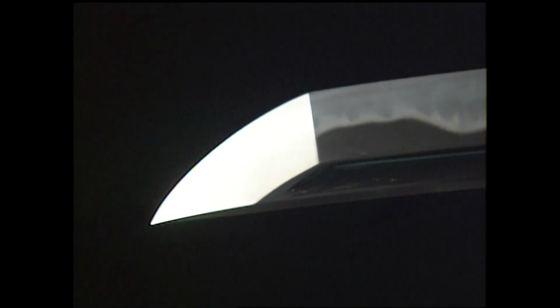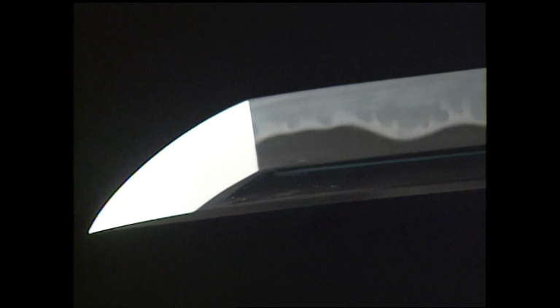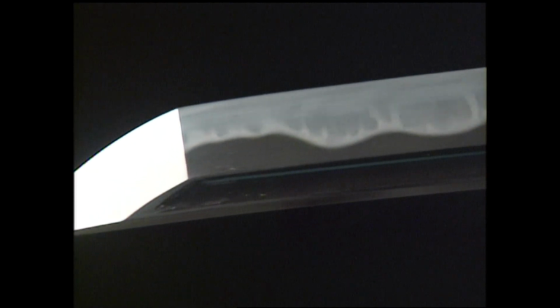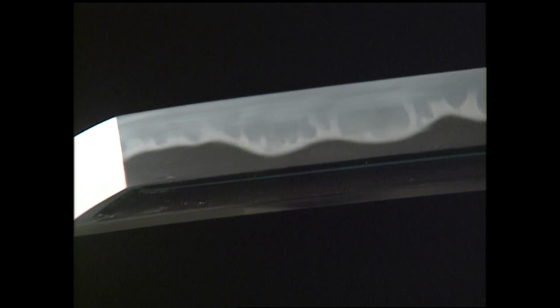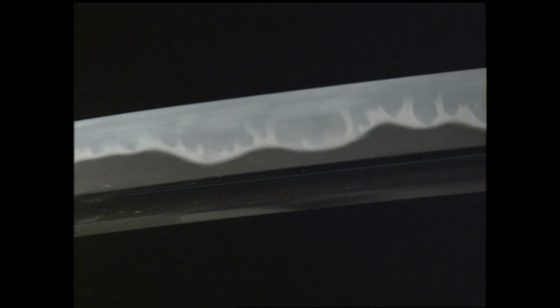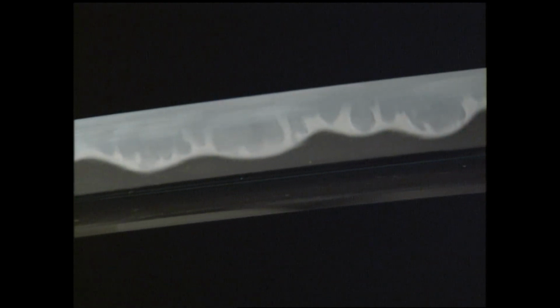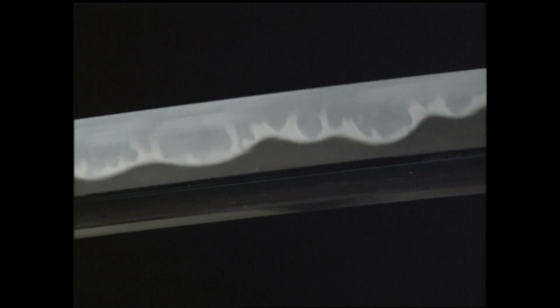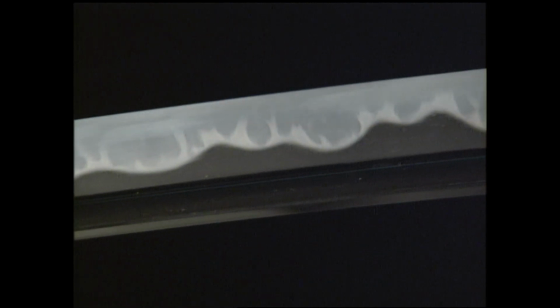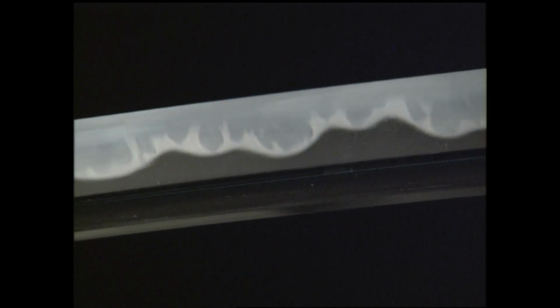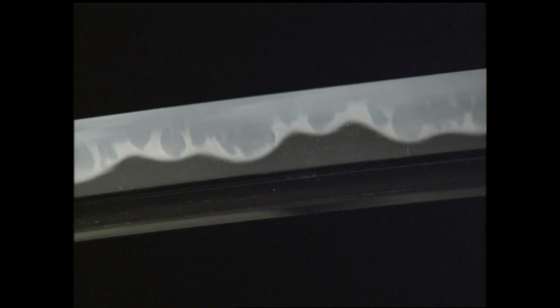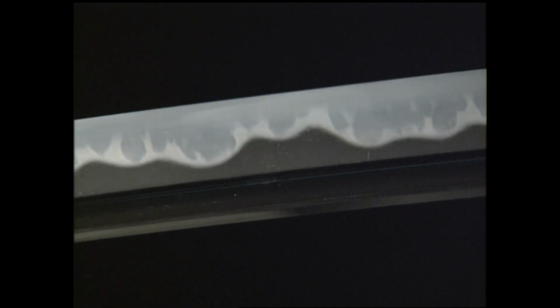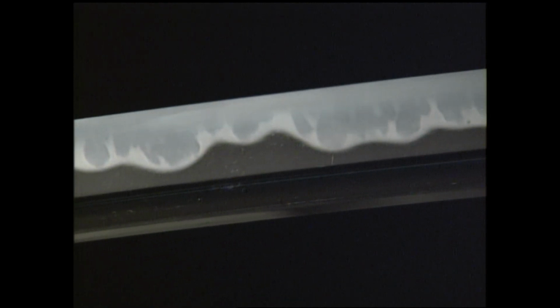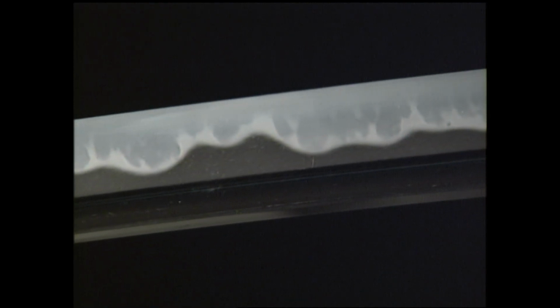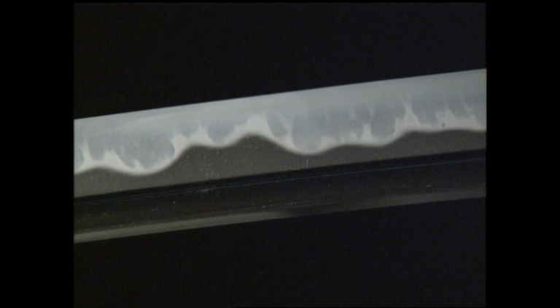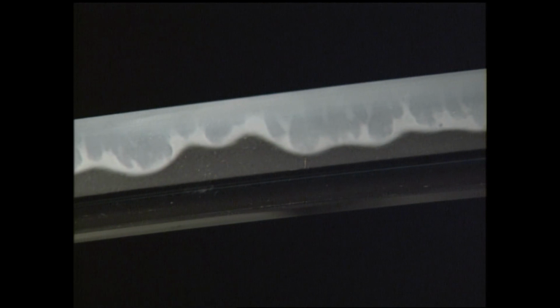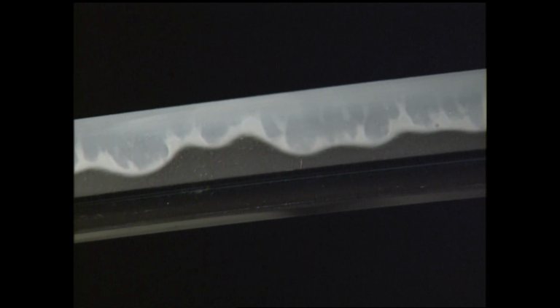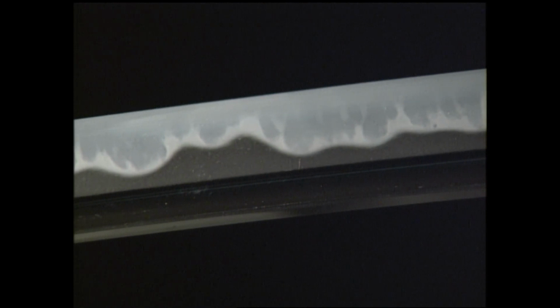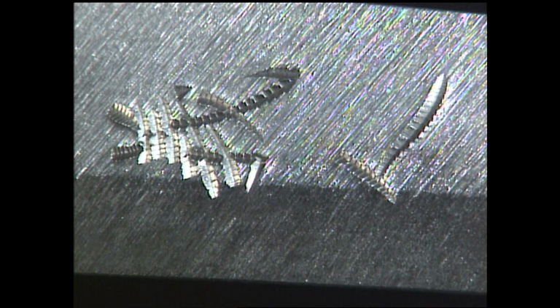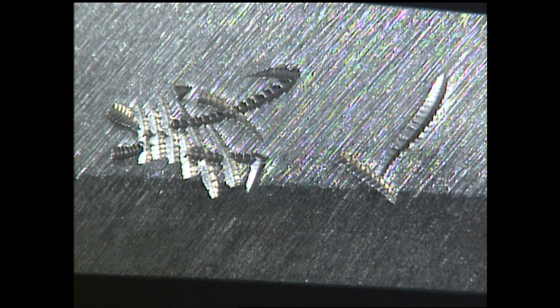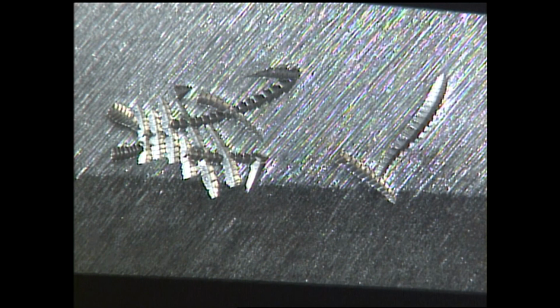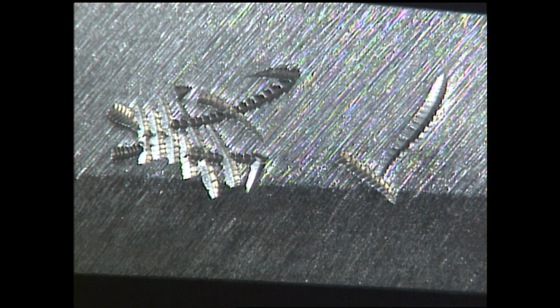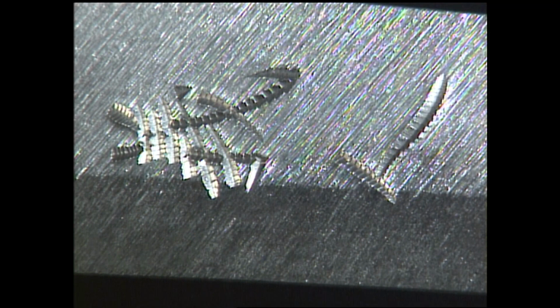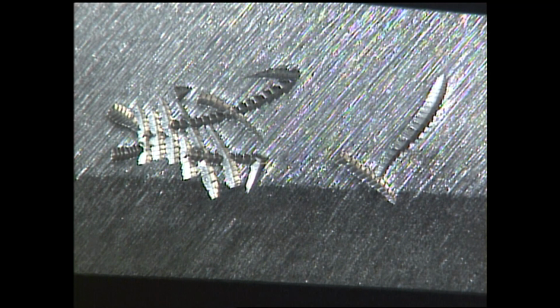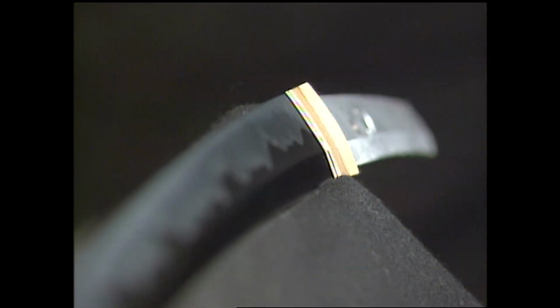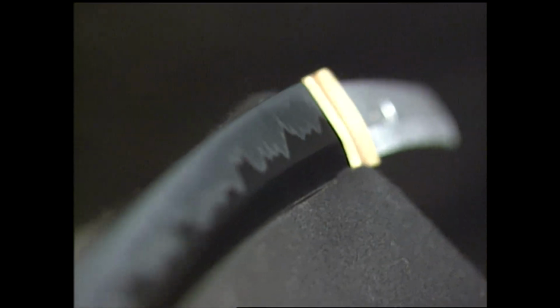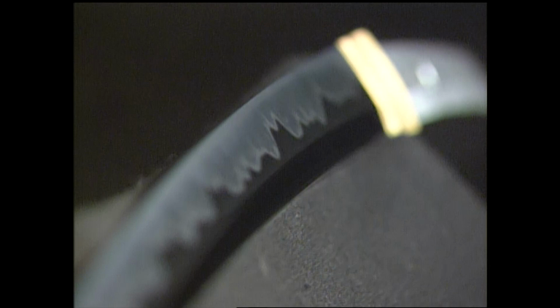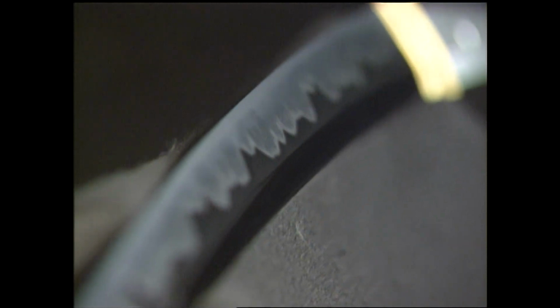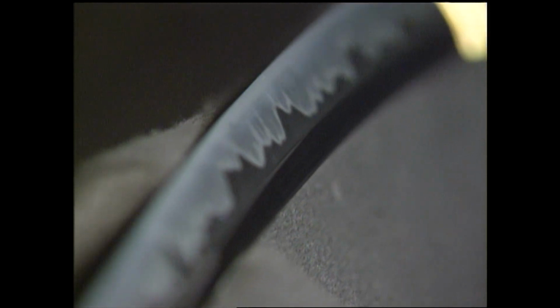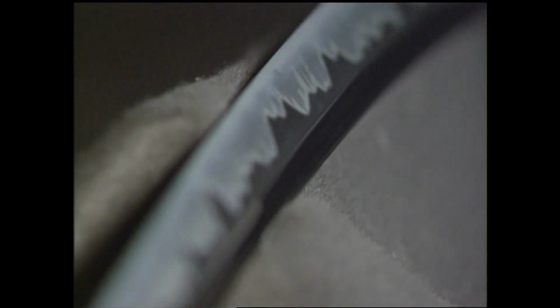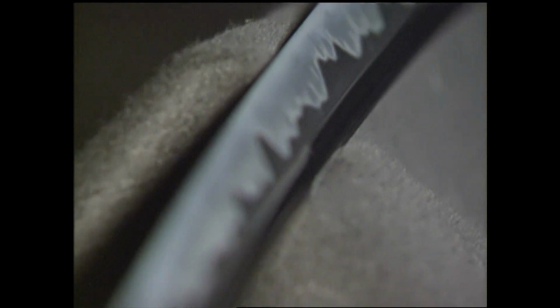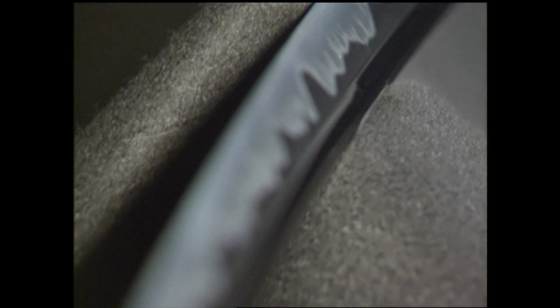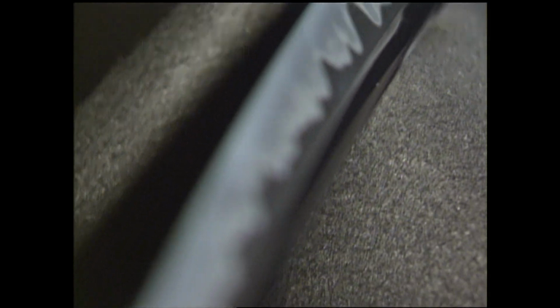Baked down to the metal is a design, or hamon, giving the sword an ornamental distinction. The mark of the maker is on each sword to identify through the ages his work of art.